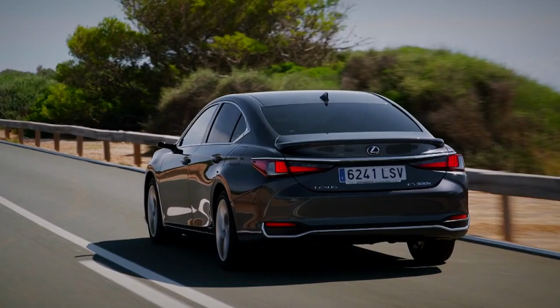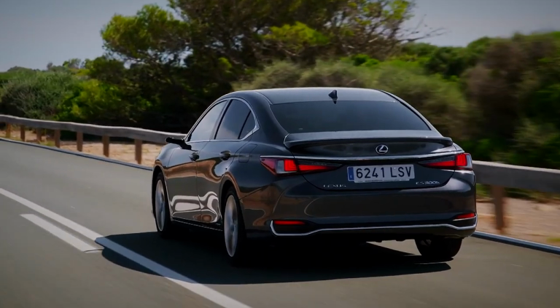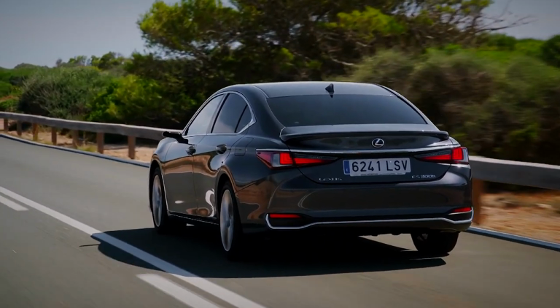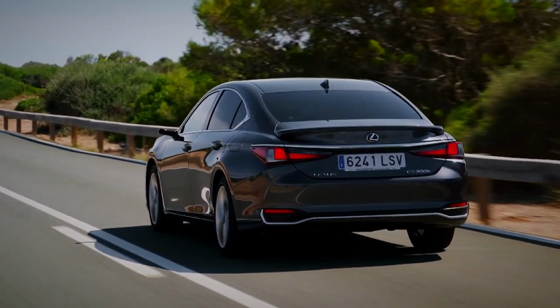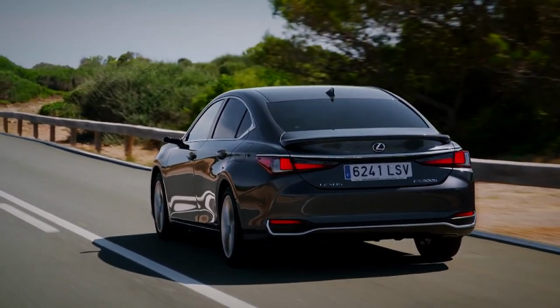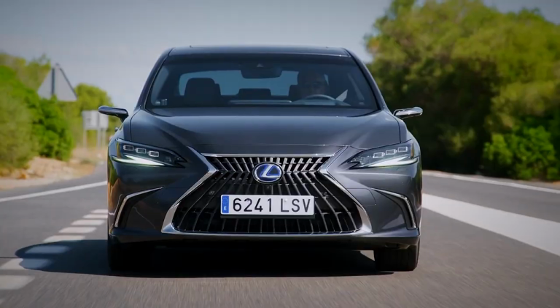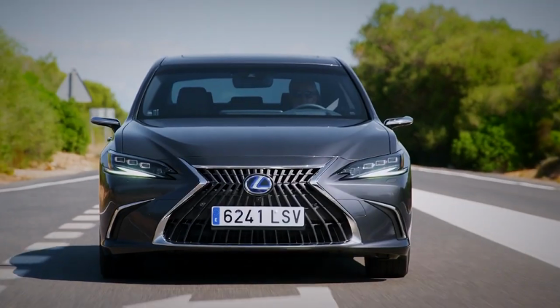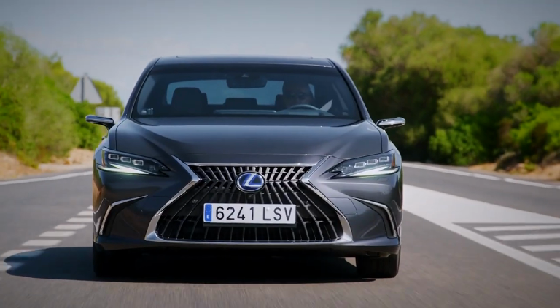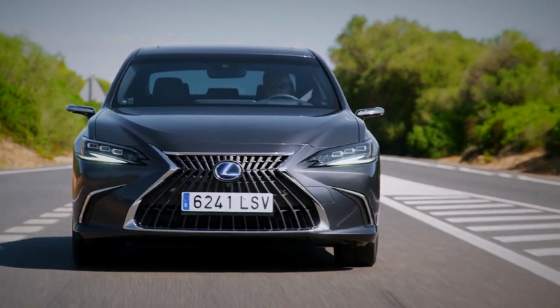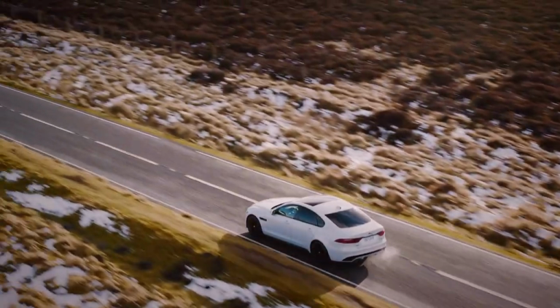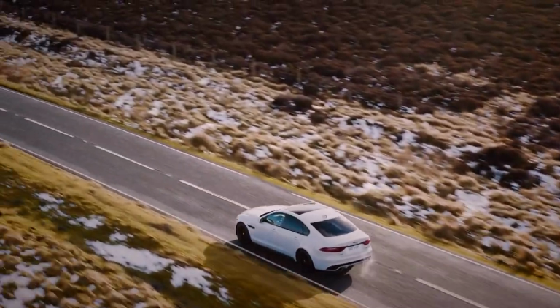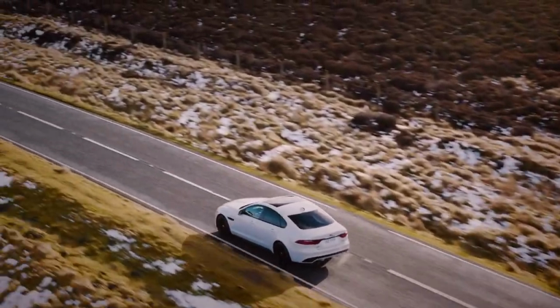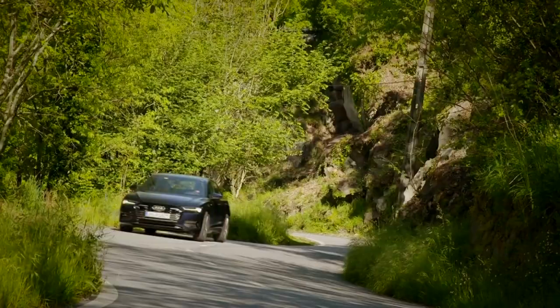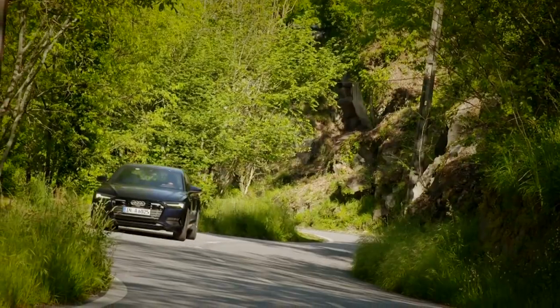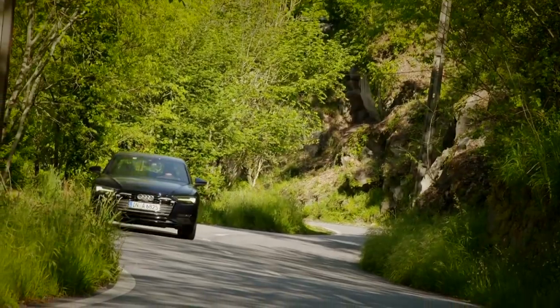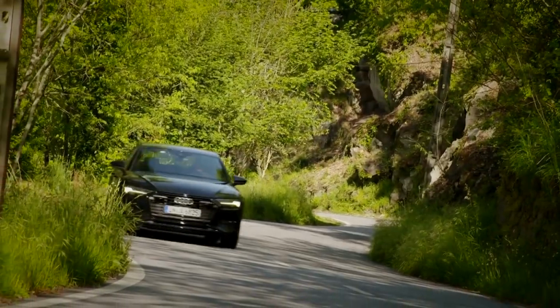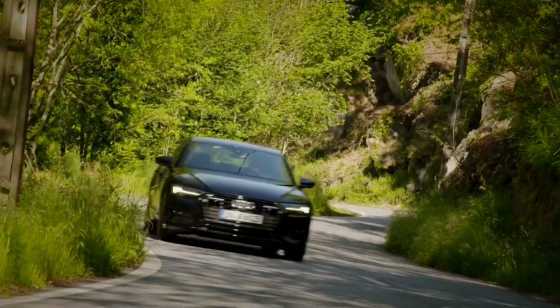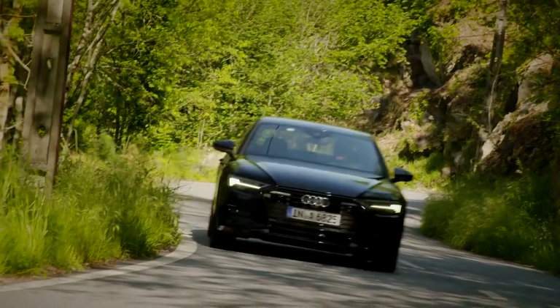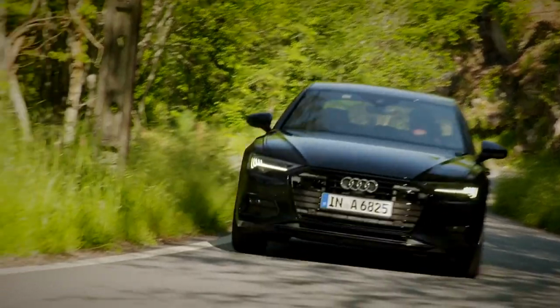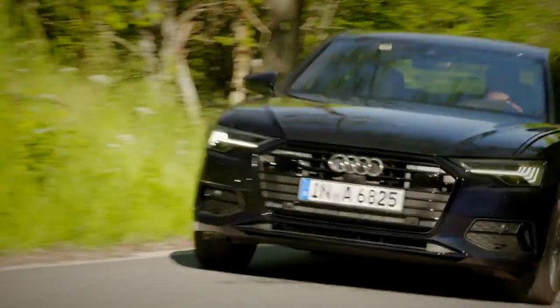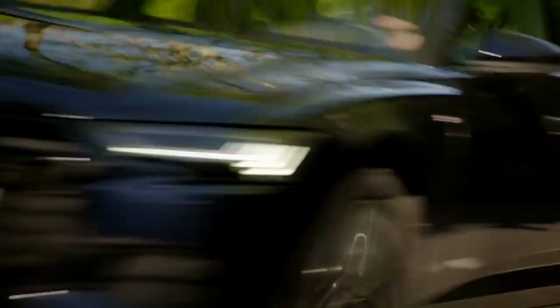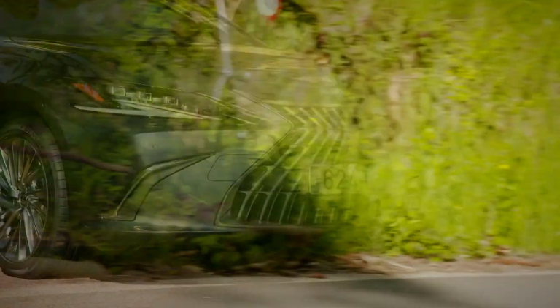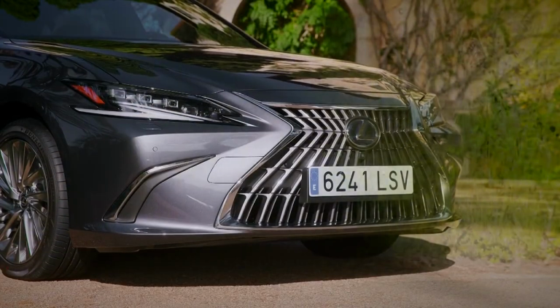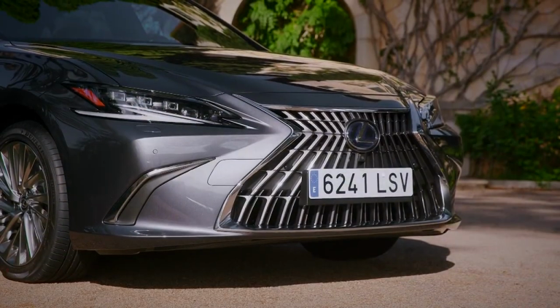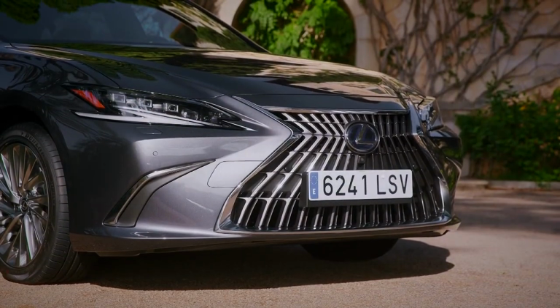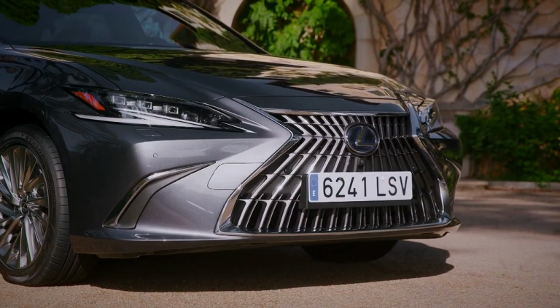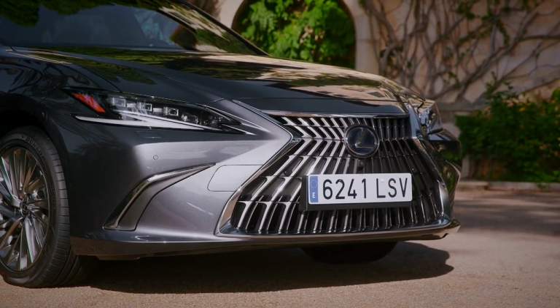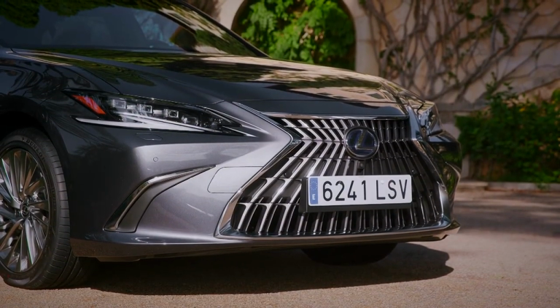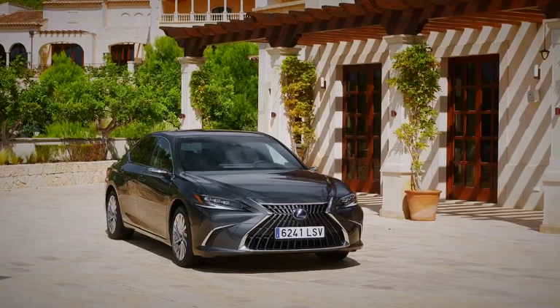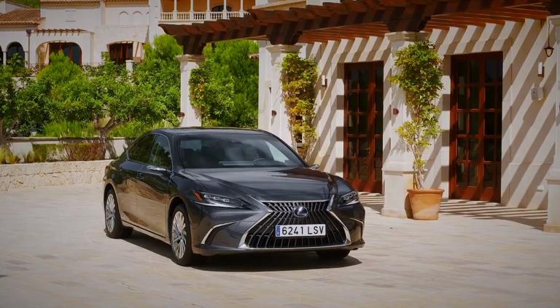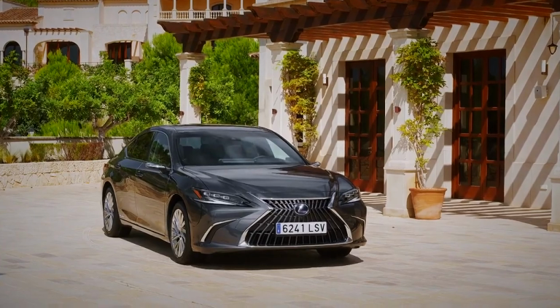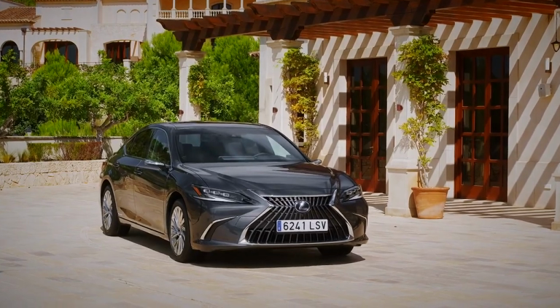The Lexus then will continue to be rather a niche option. The Jaguar and the Germans will make more sense to most buyers. But as it always has done, it will no doubt continue to appeal to those in the know.